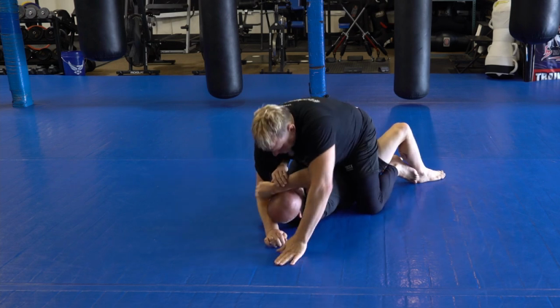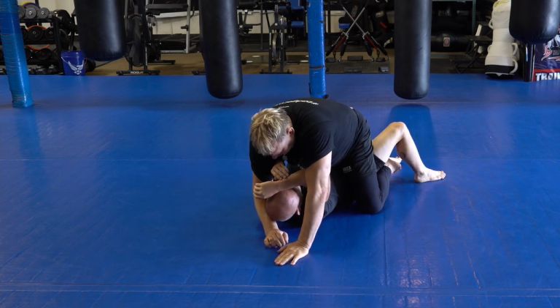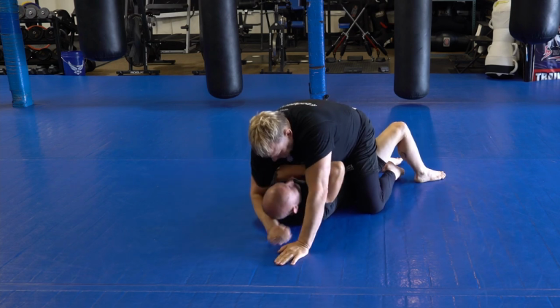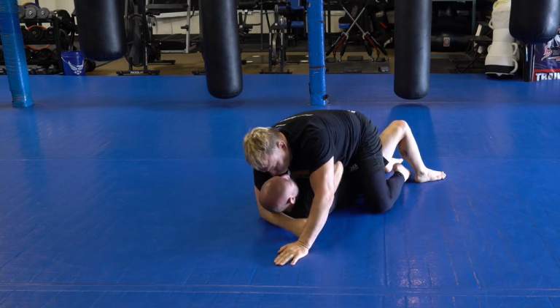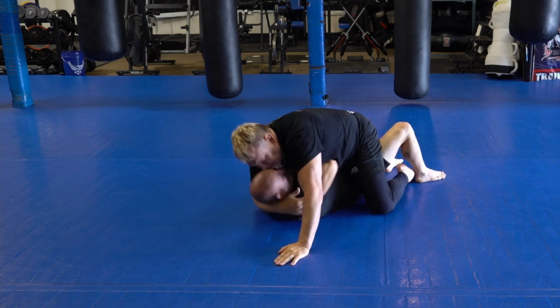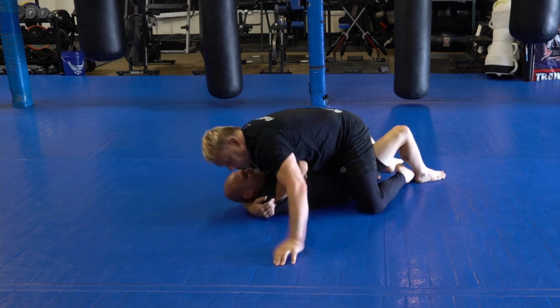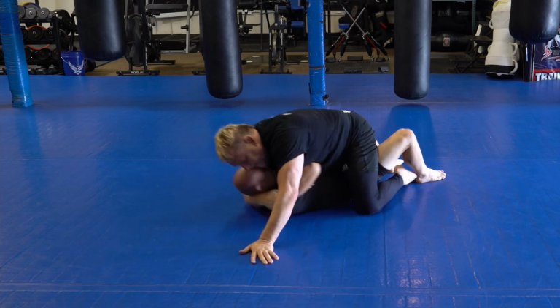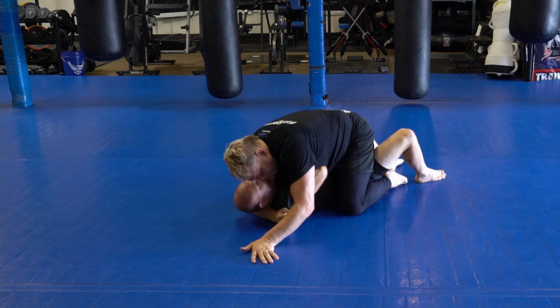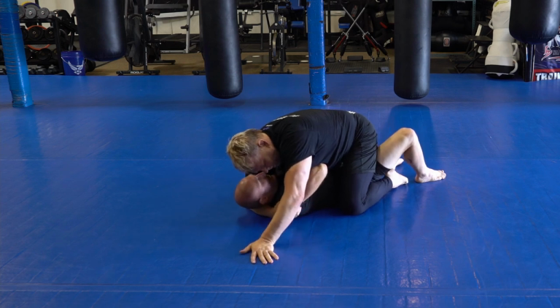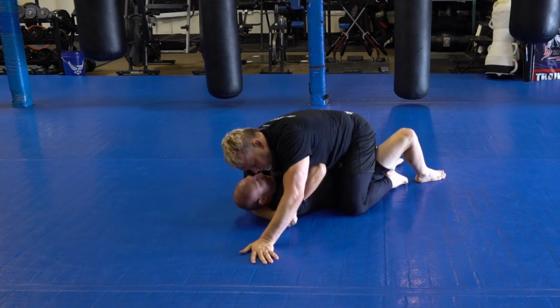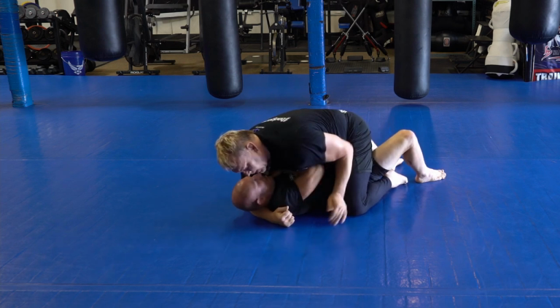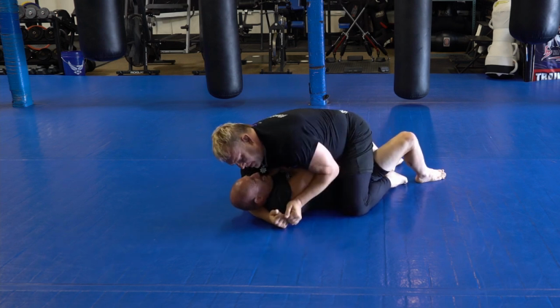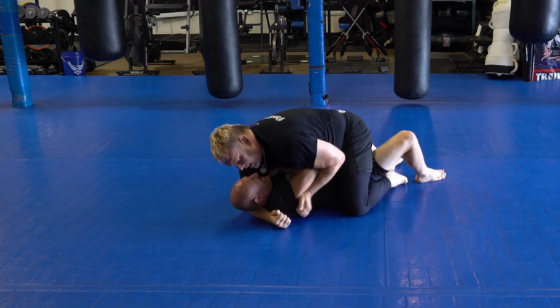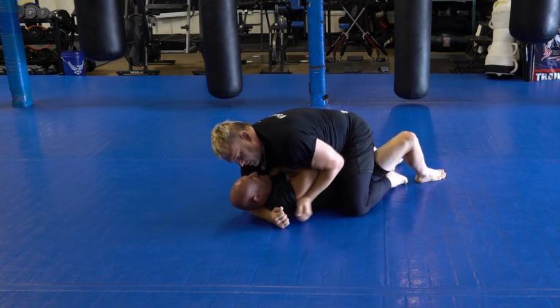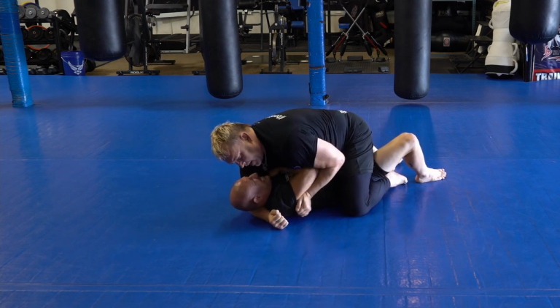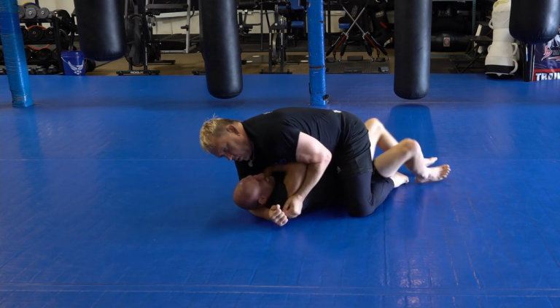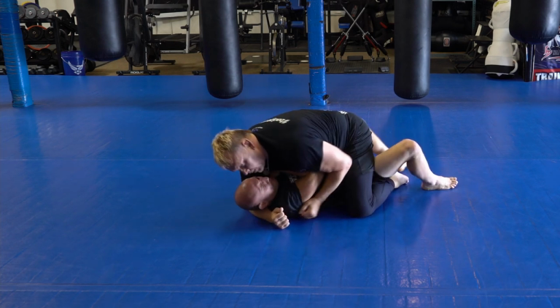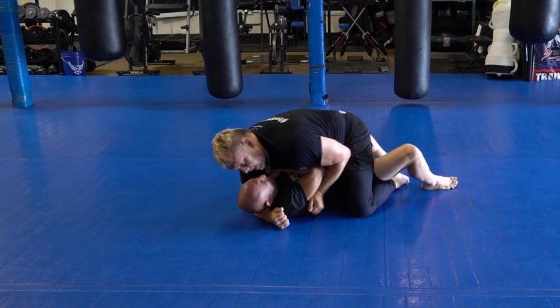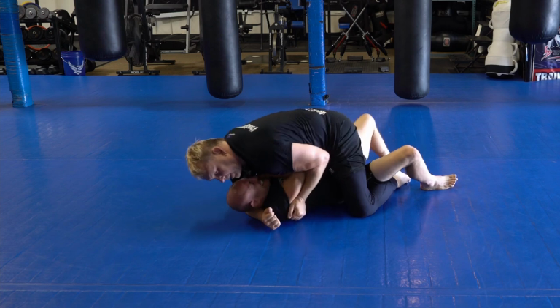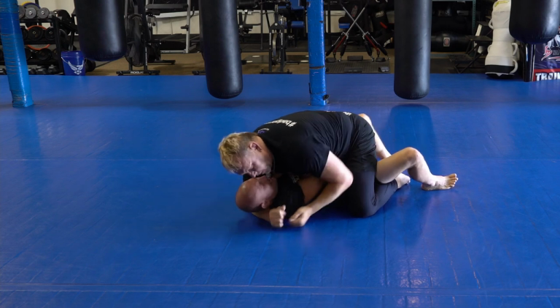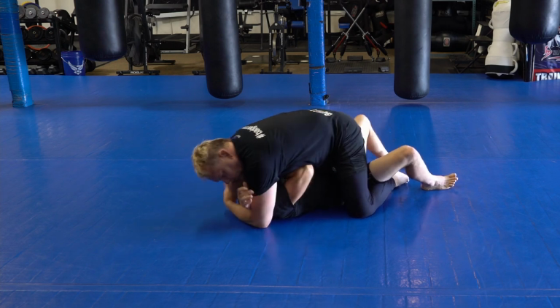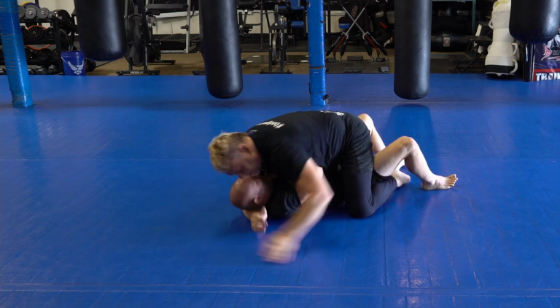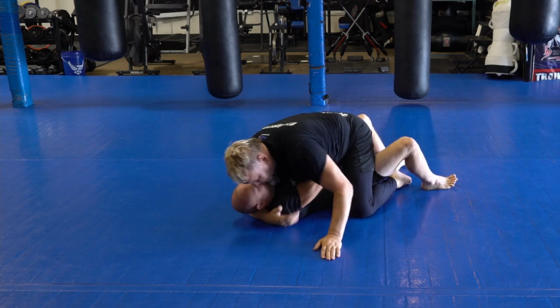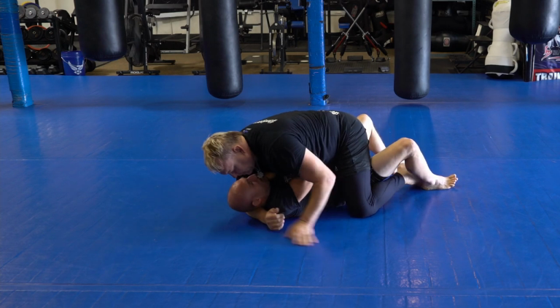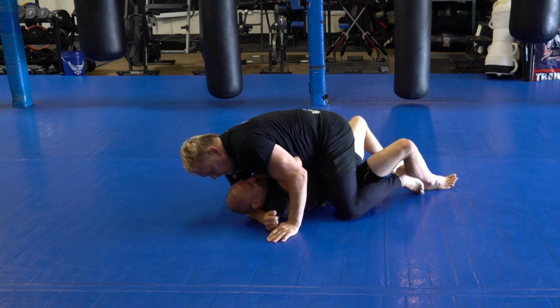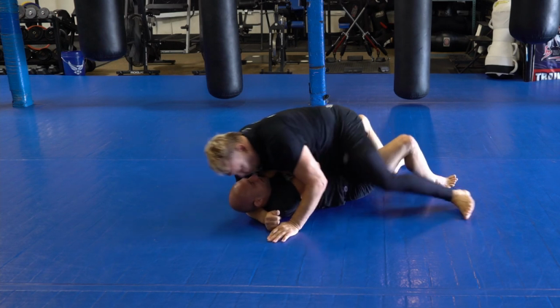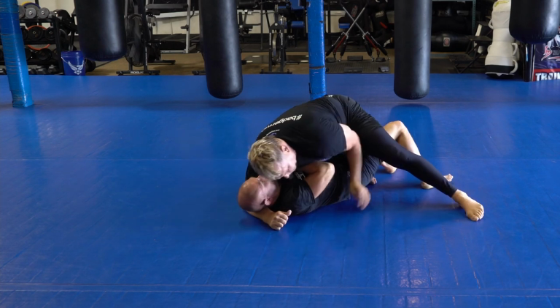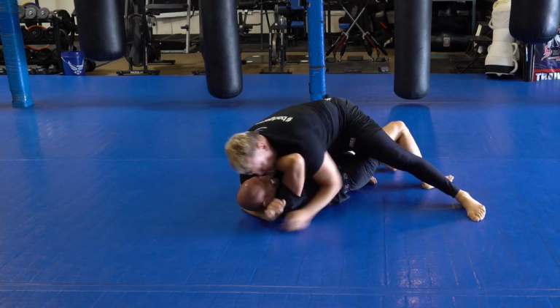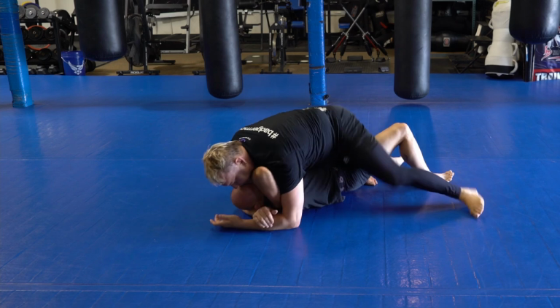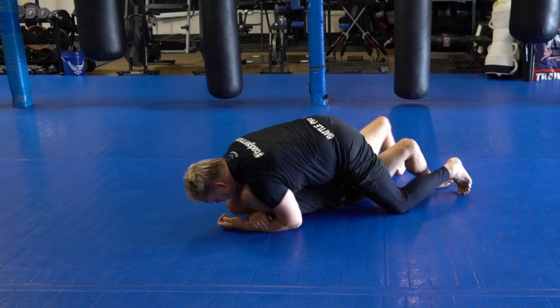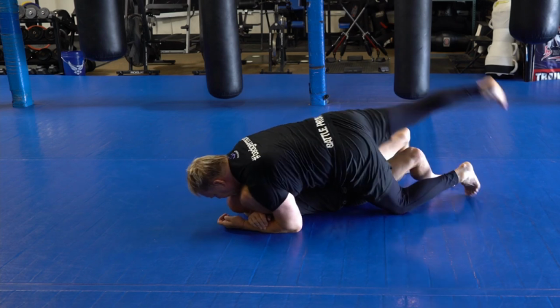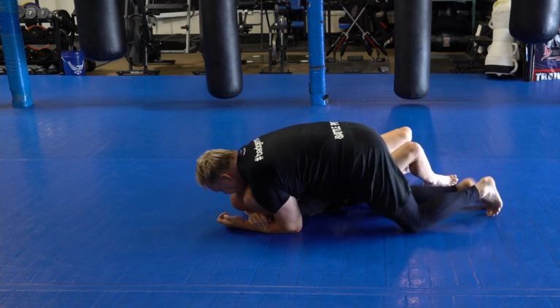Let's say he's defending, he's tight — he's defending, look at how well he's defending. His nickname is Defendo because I can't get stuff on him. So look at my leg — dash mount.